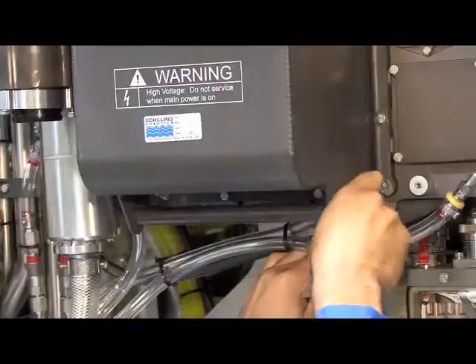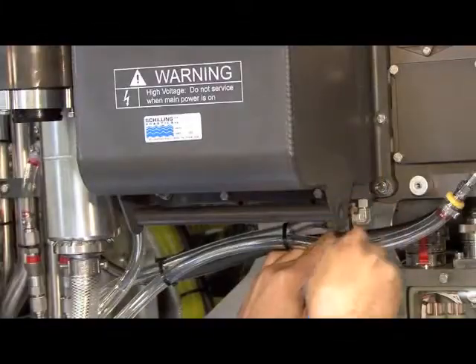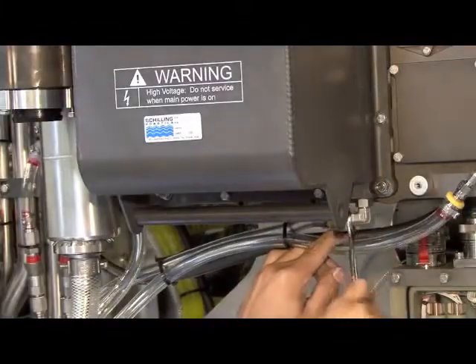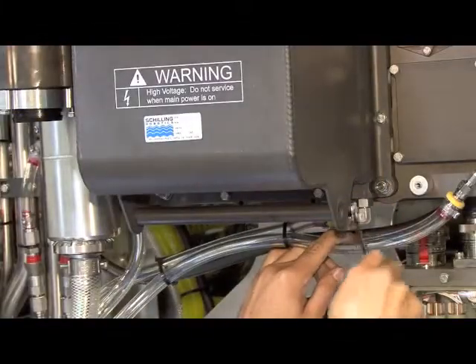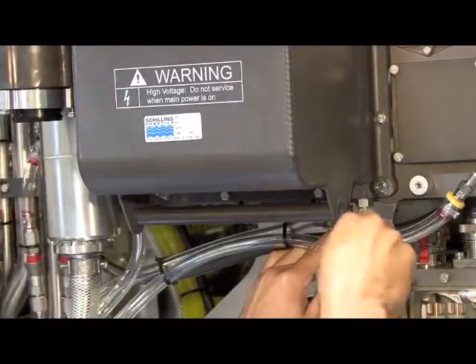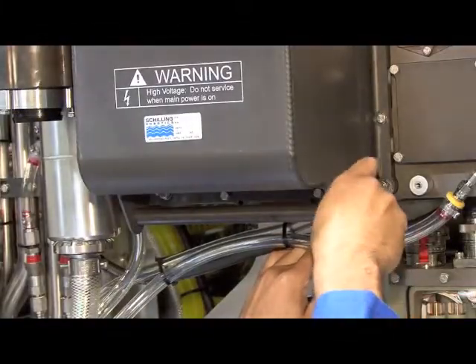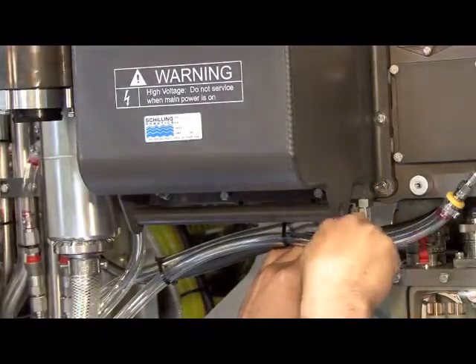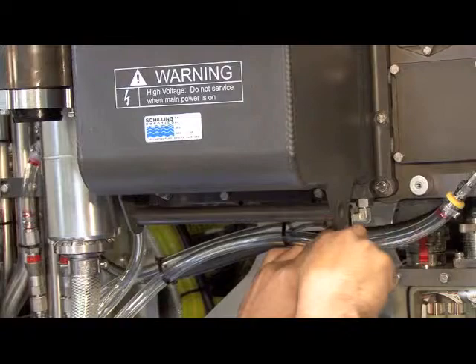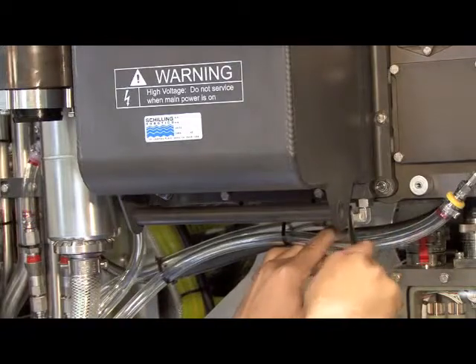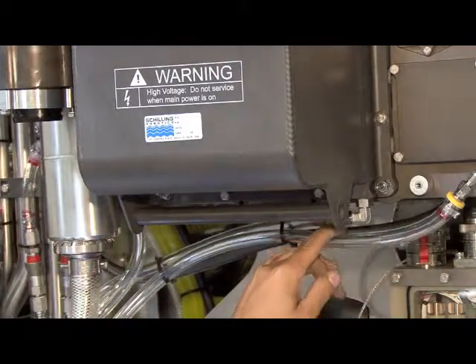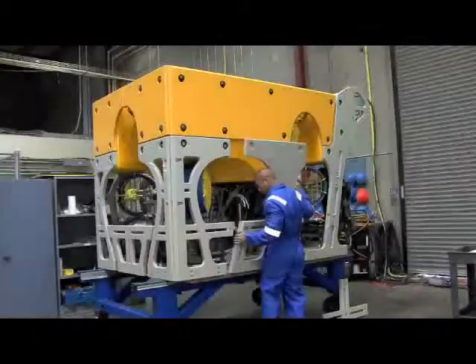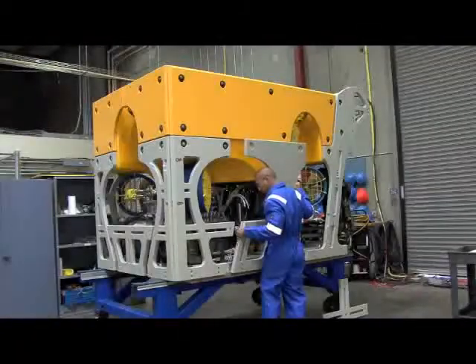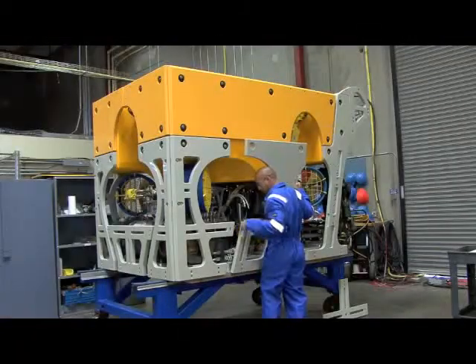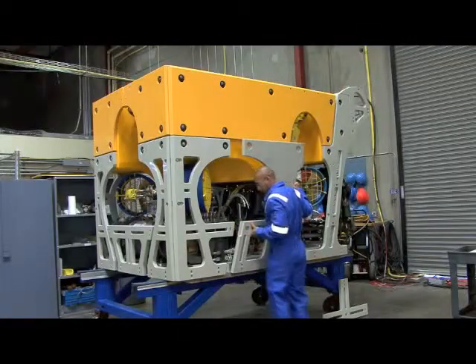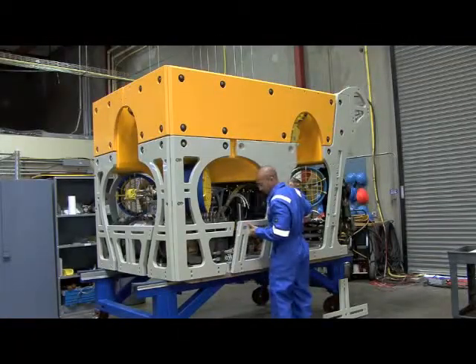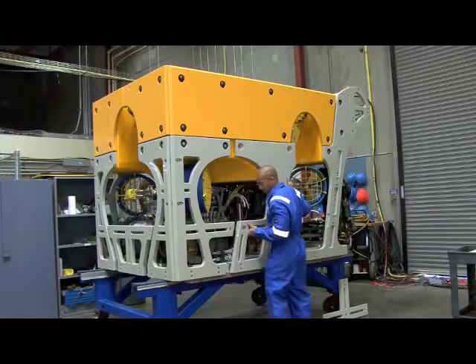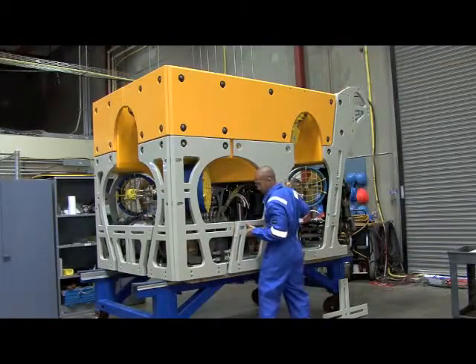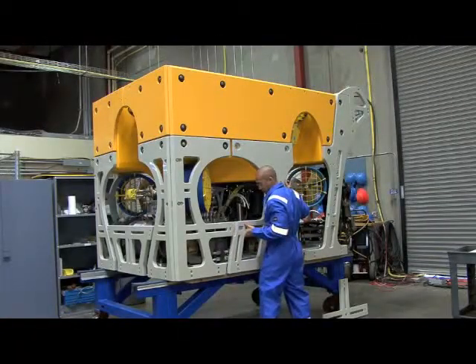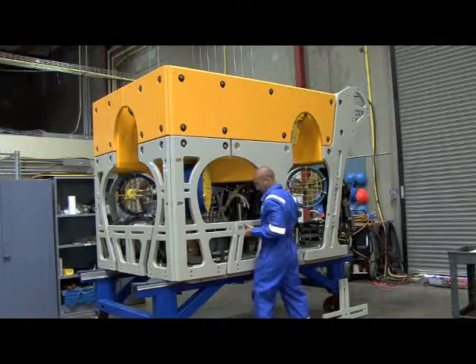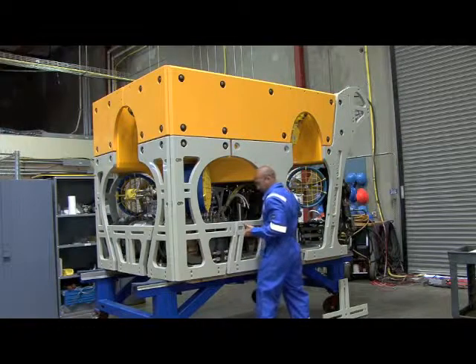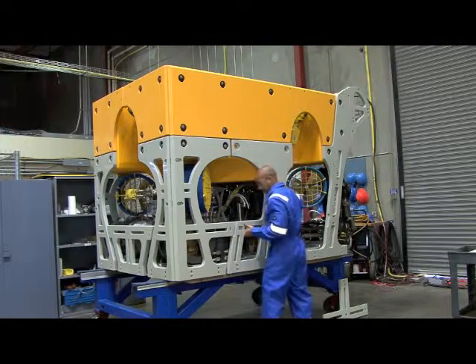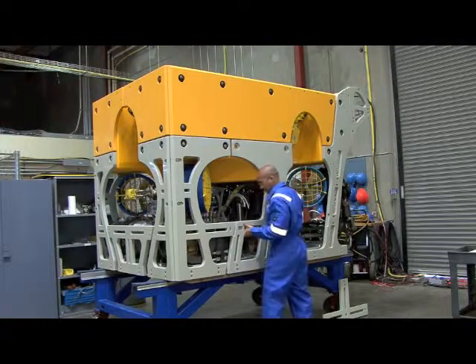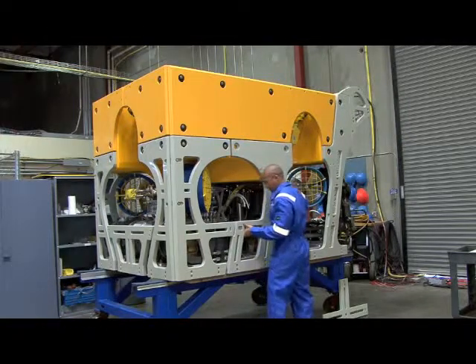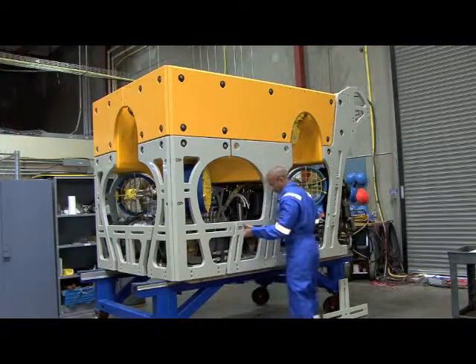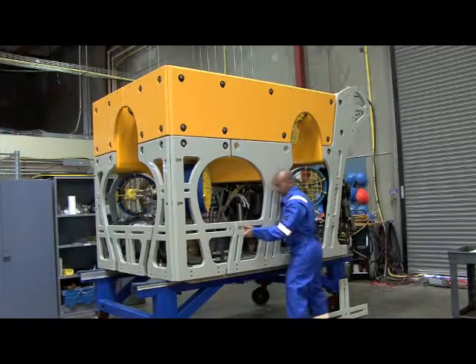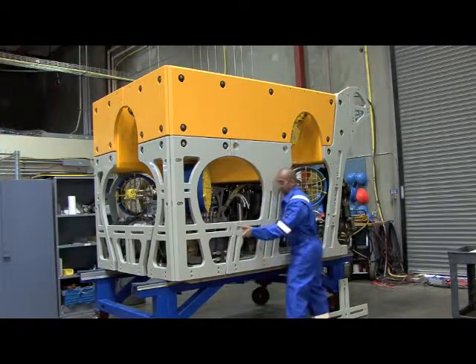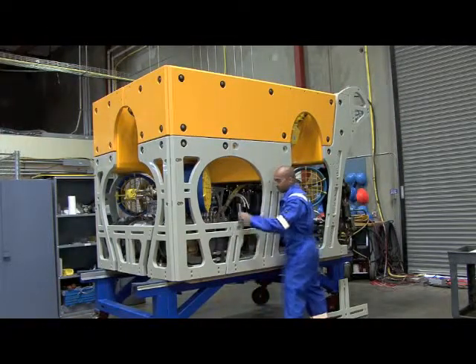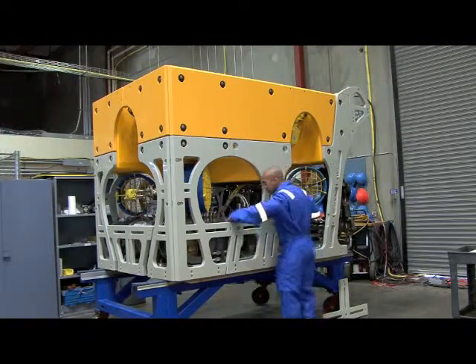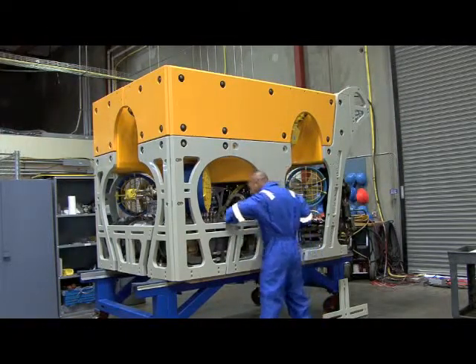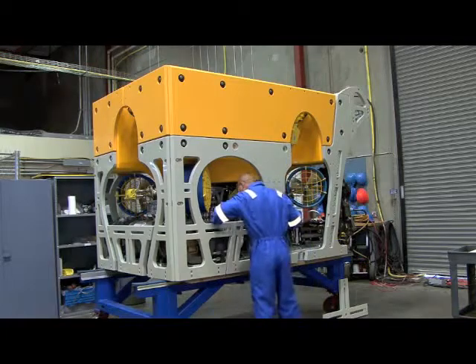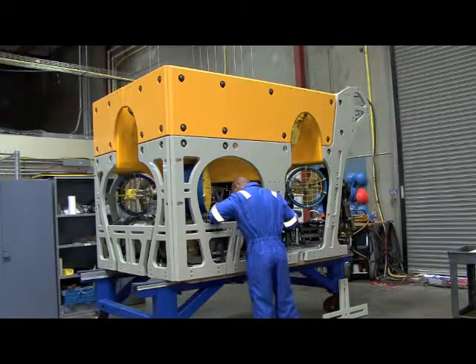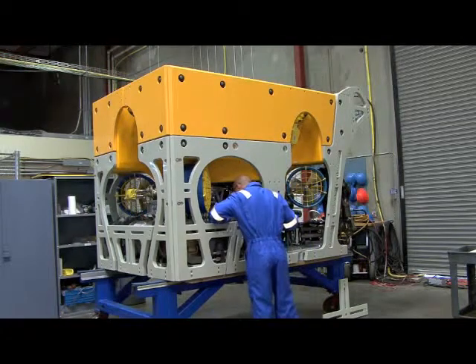Finally, the oil compensation hose is reconnected. The process is completed once the modular side protection guards are reinstalled.